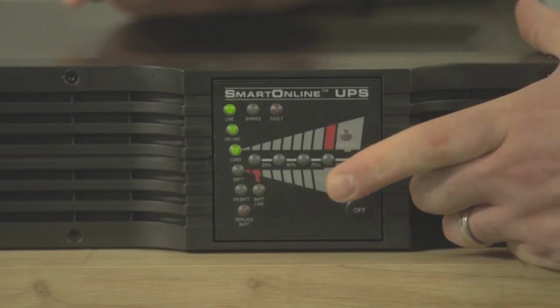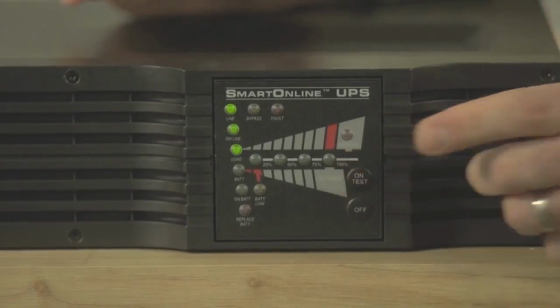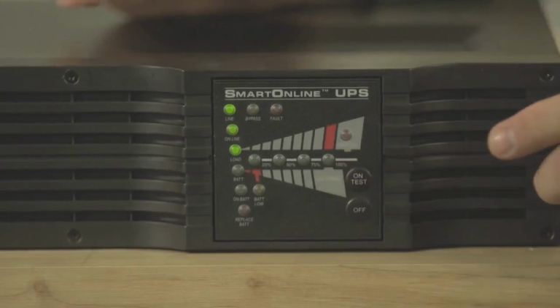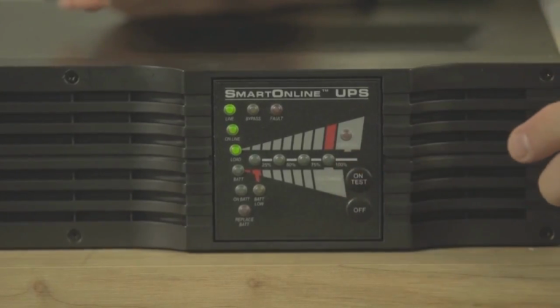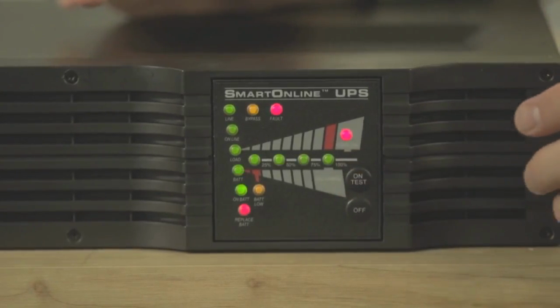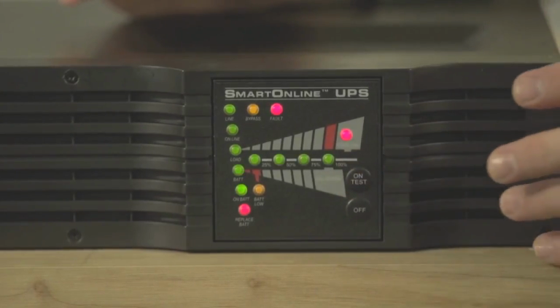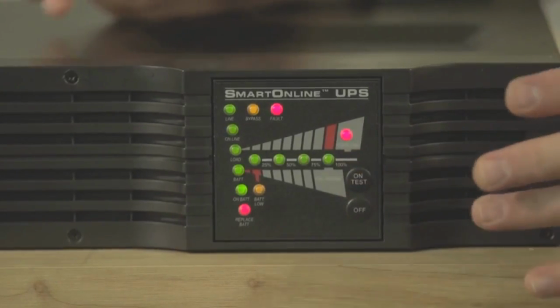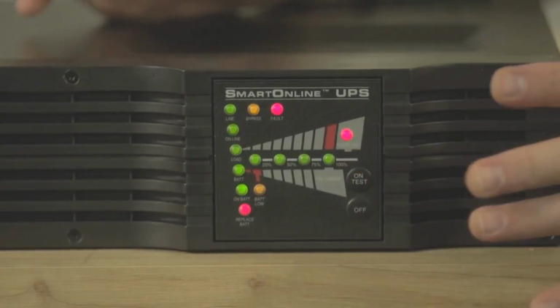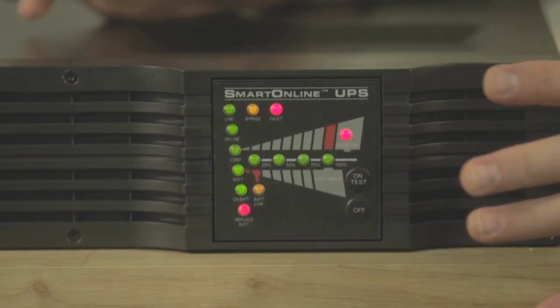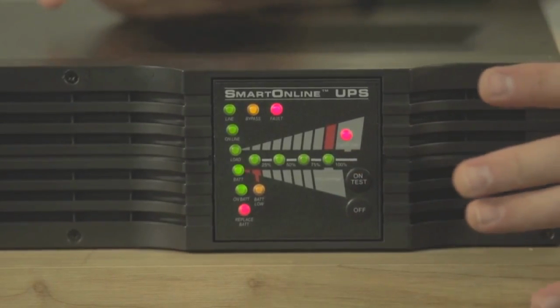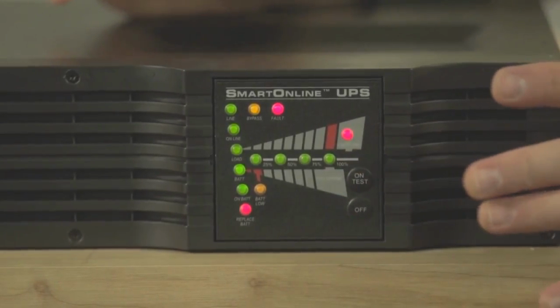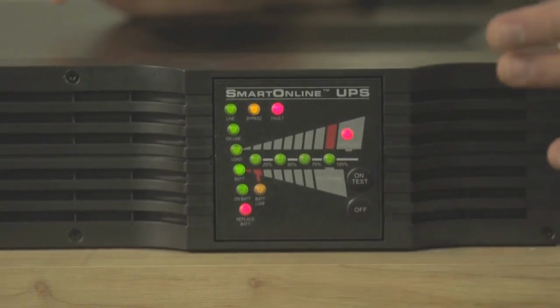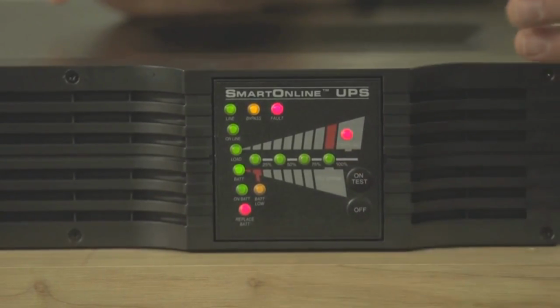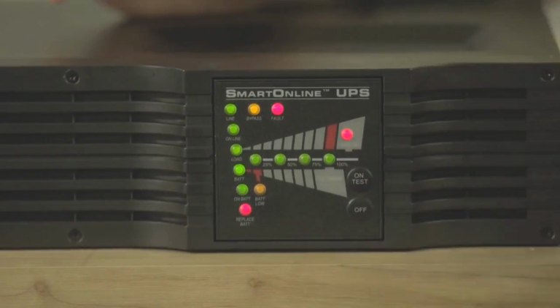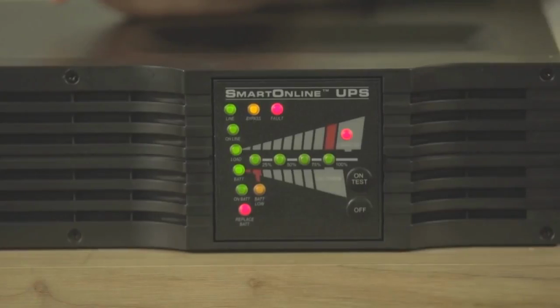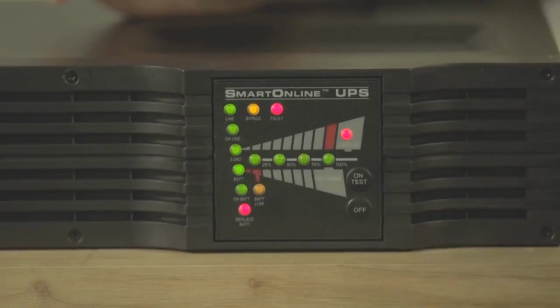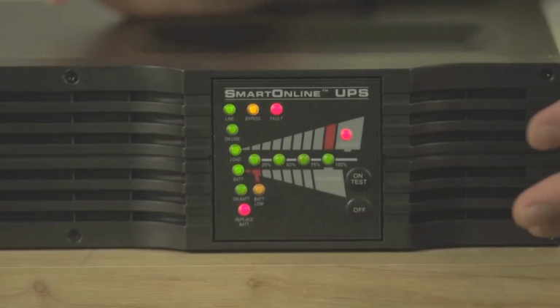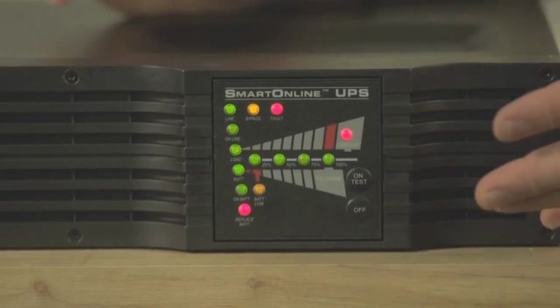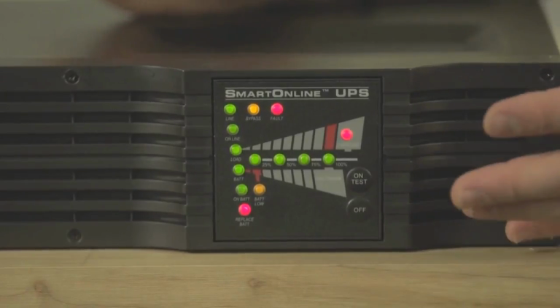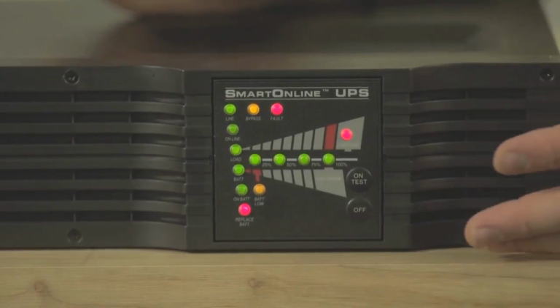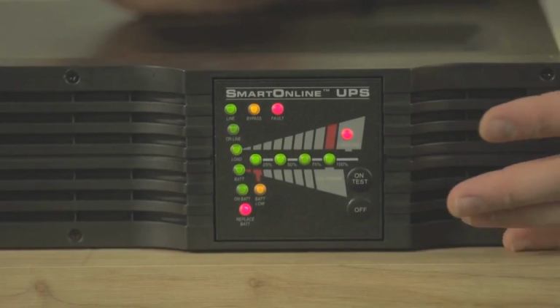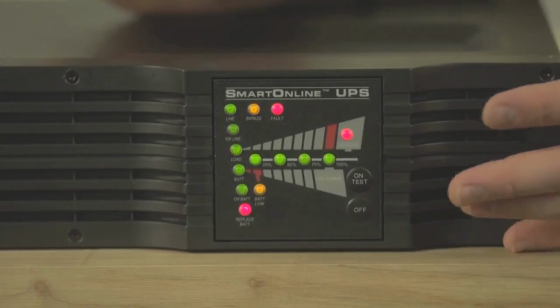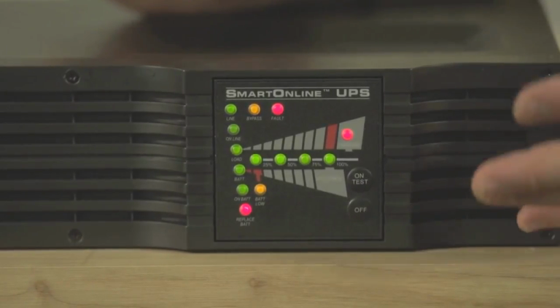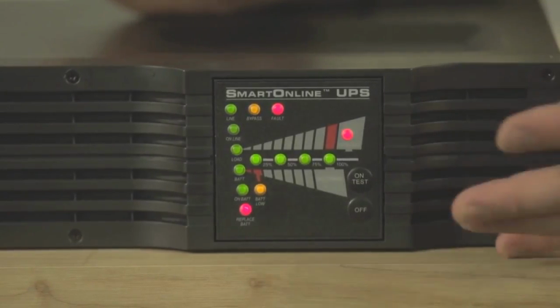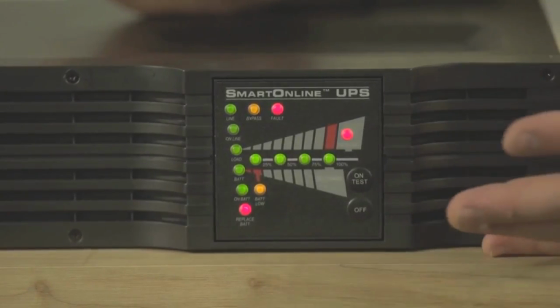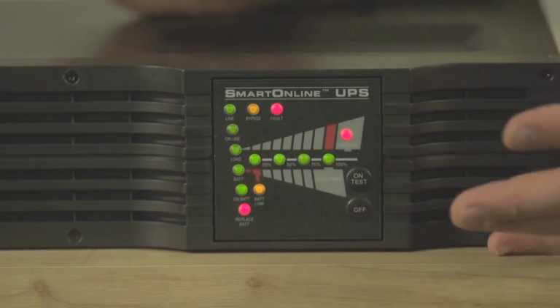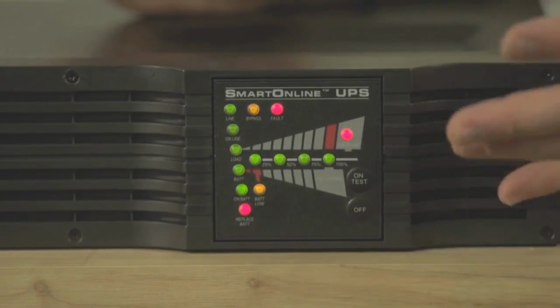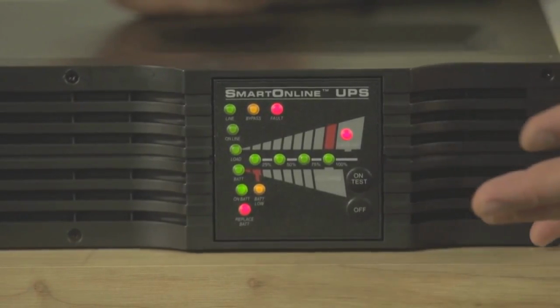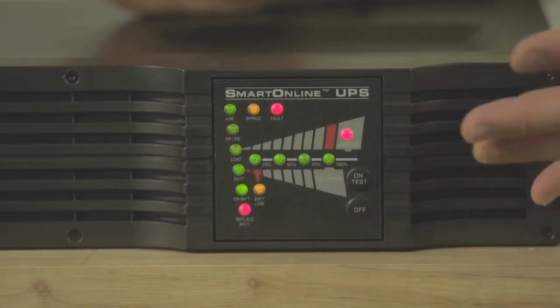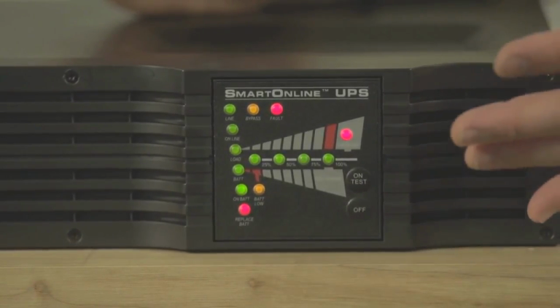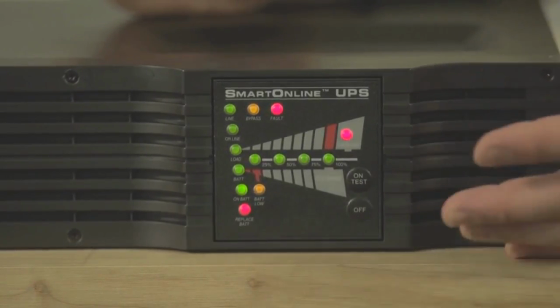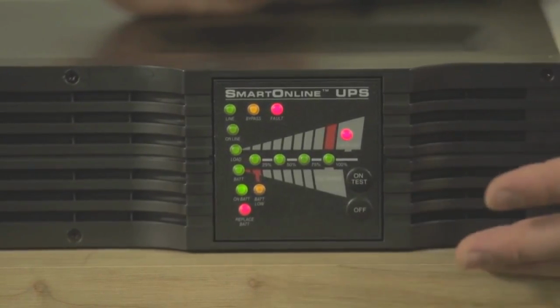Your UPS will go into battery test mode. All of the LEDs on the front panel will light up, and for about 10 seconds the UPS will perform the self-test.